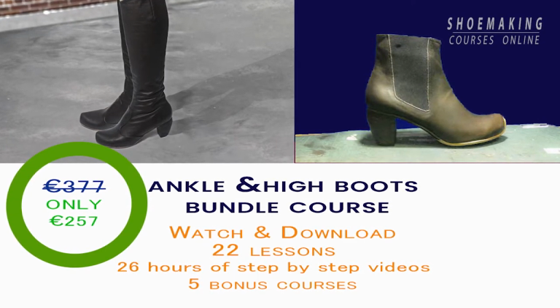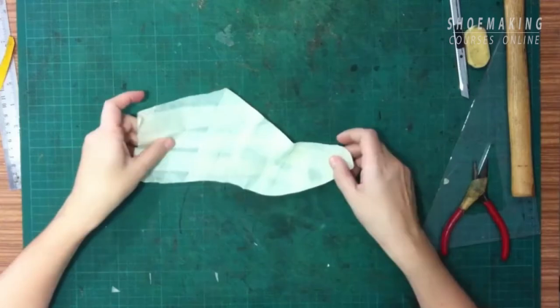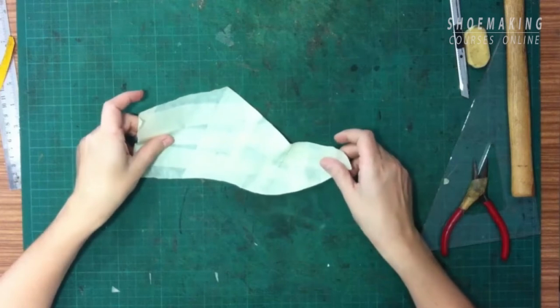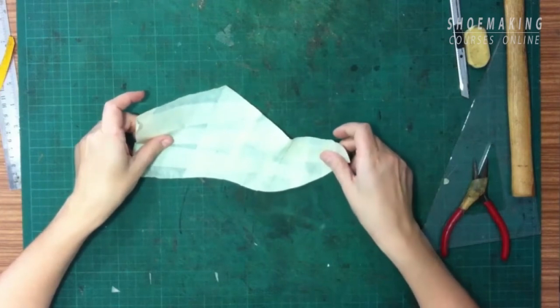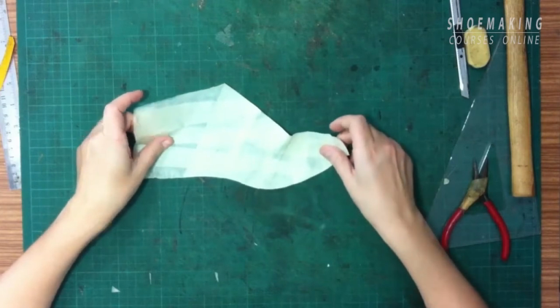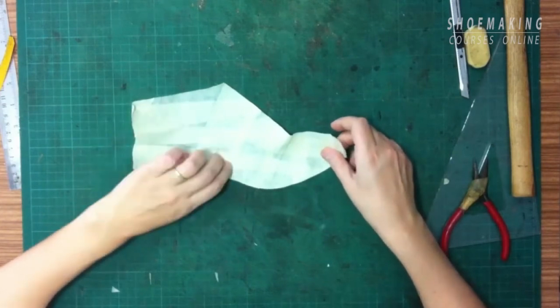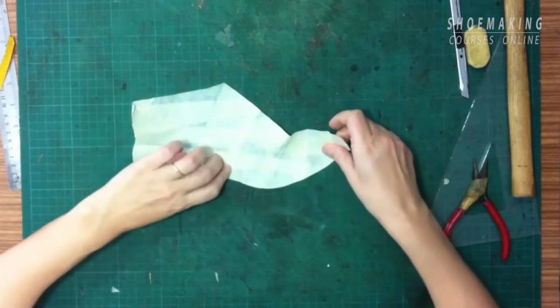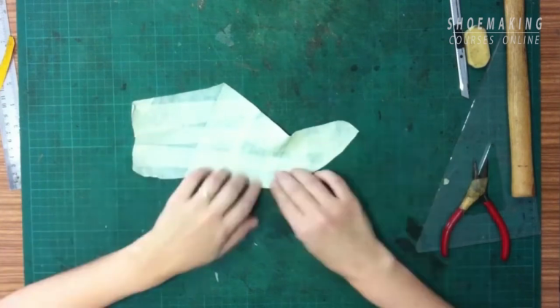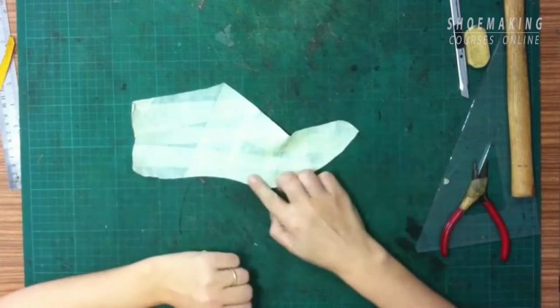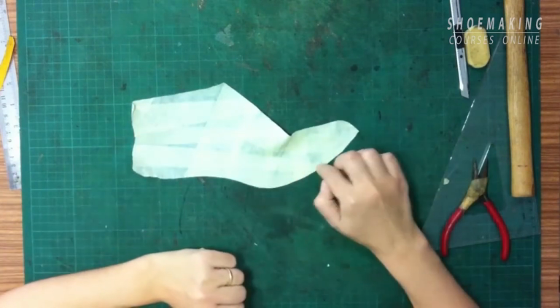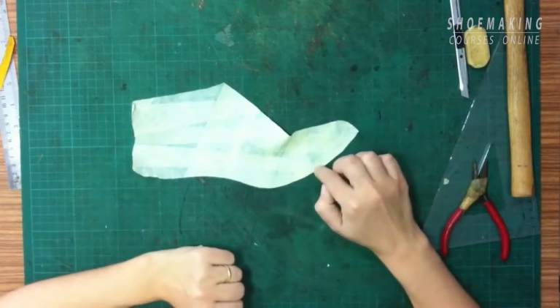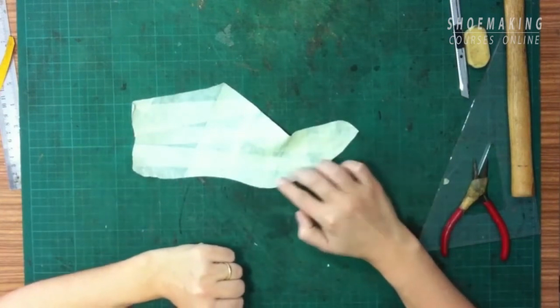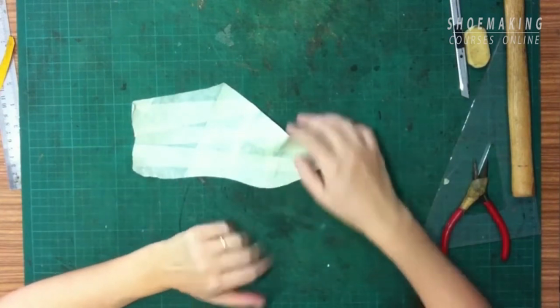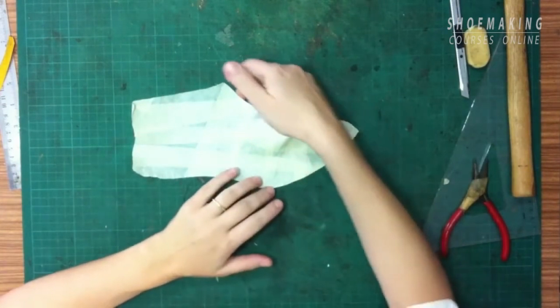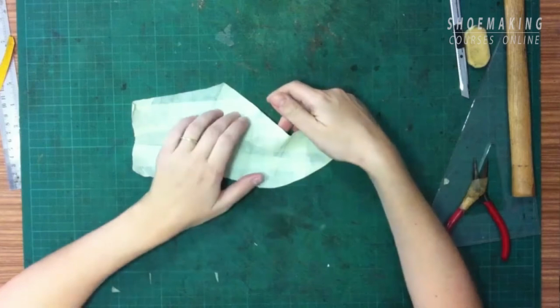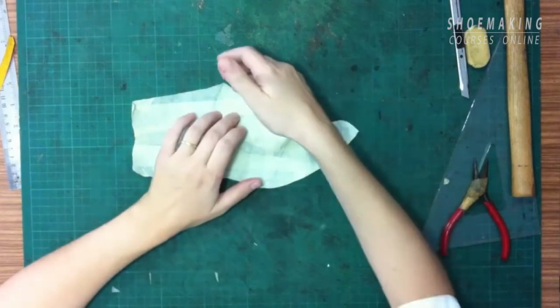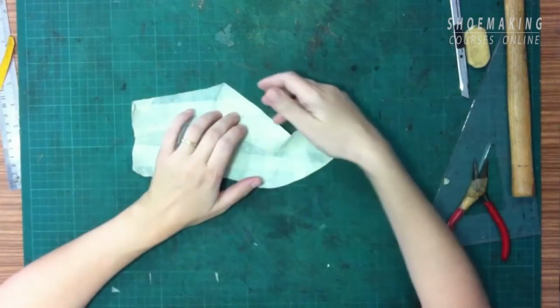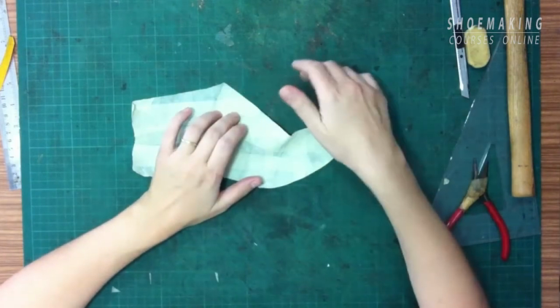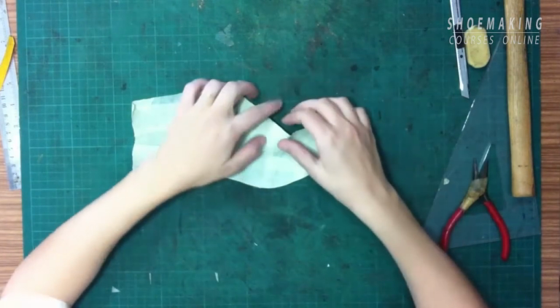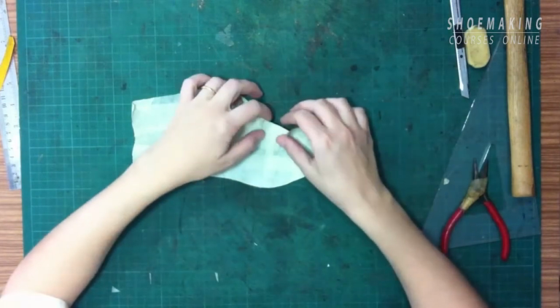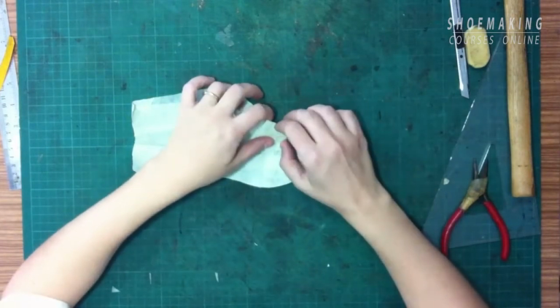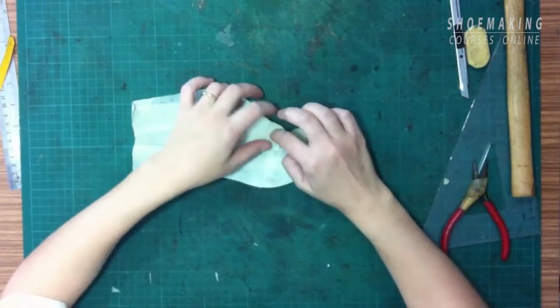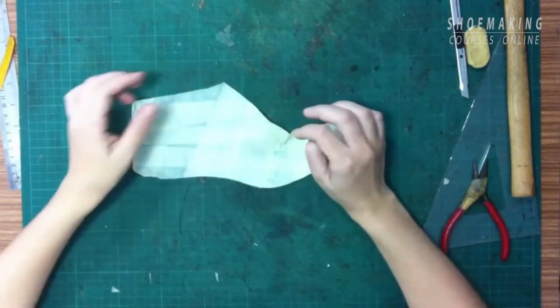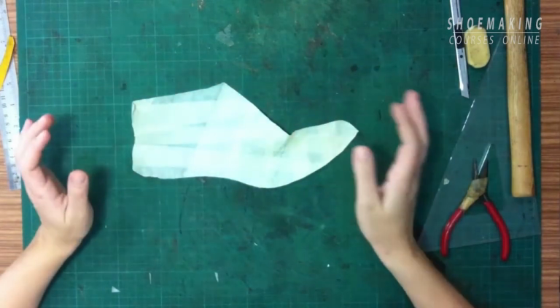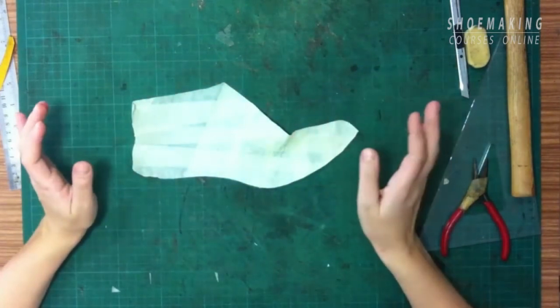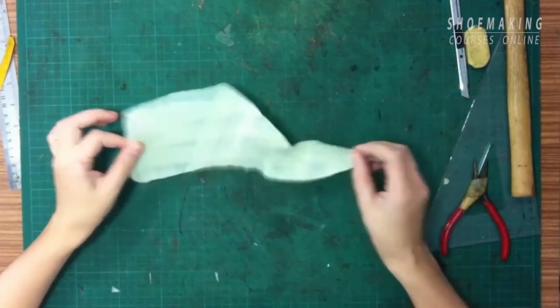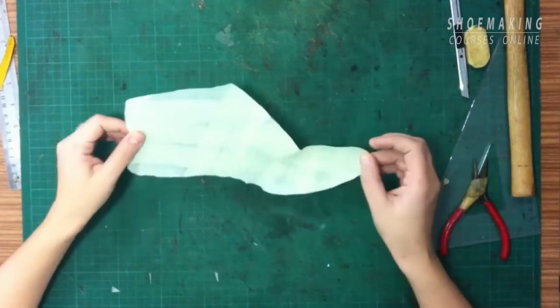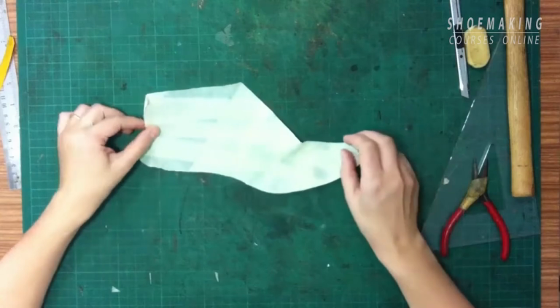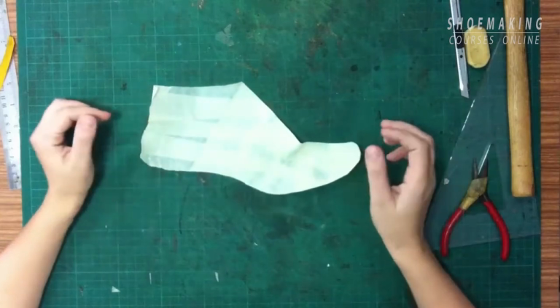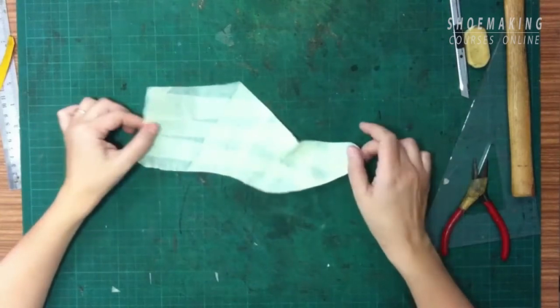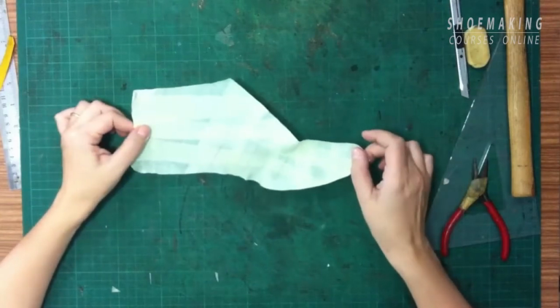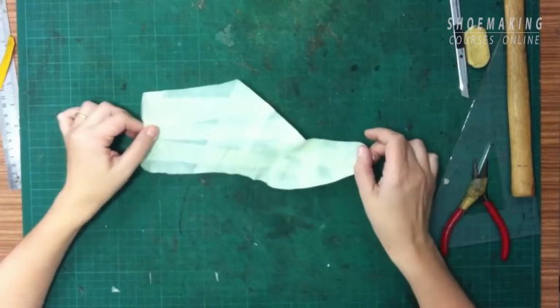Maybe I have to attach this way, where in this place it will be flat and here on the cone it will be more false than it needs. How exactly do I have to attach this pattern?